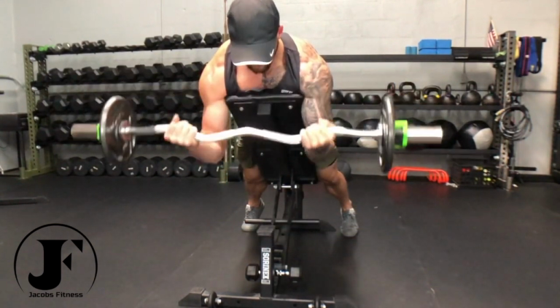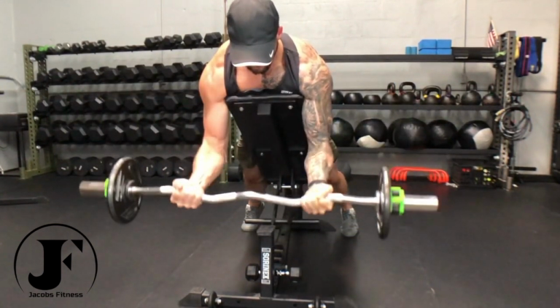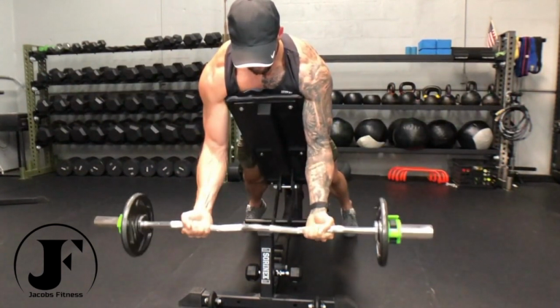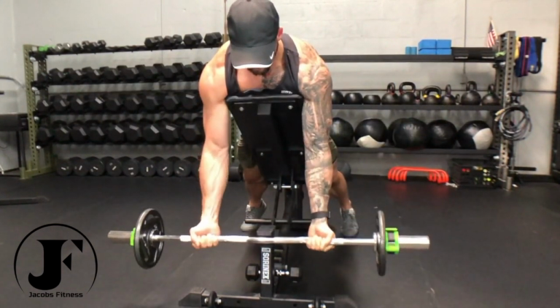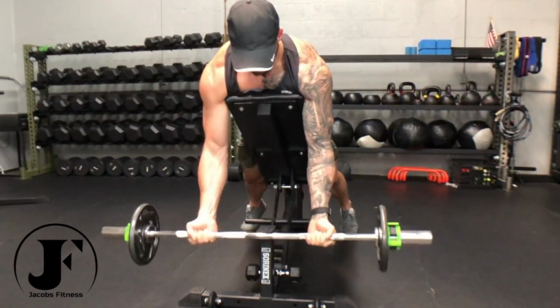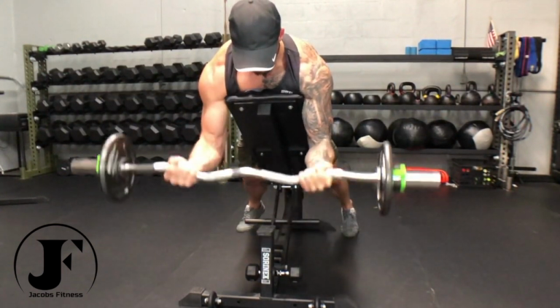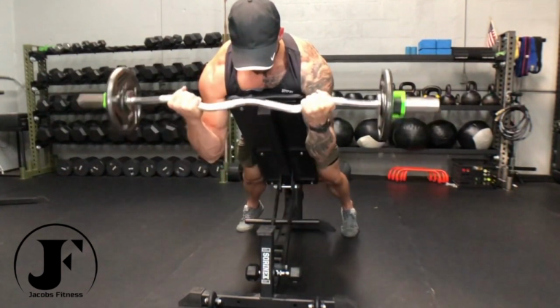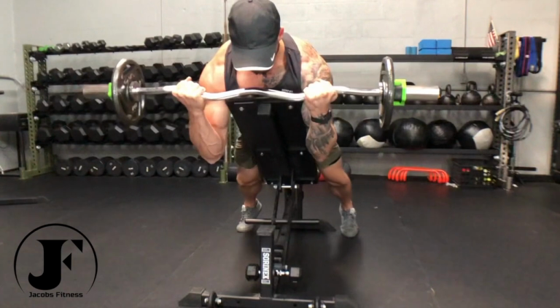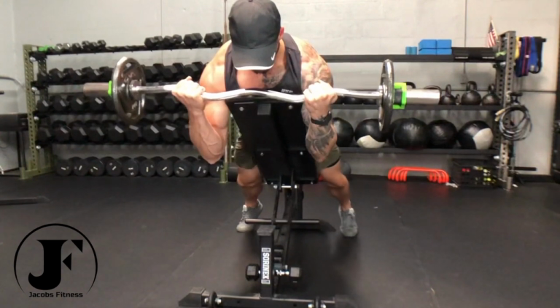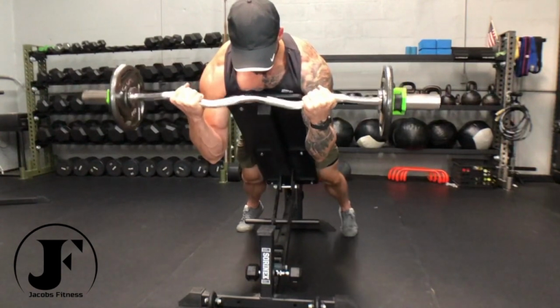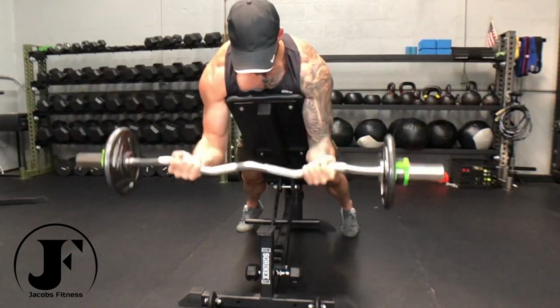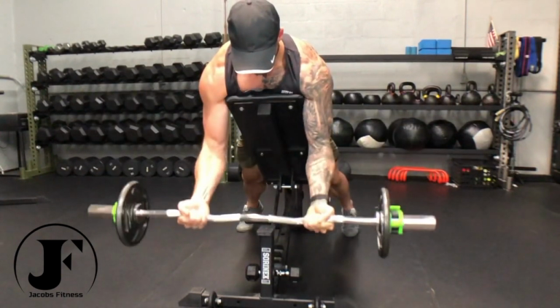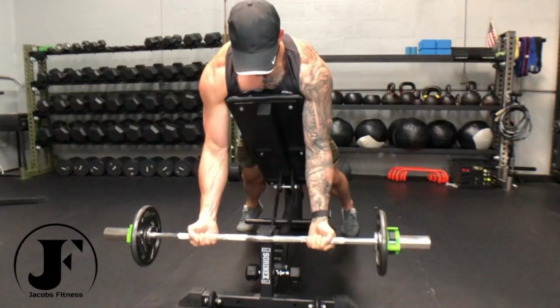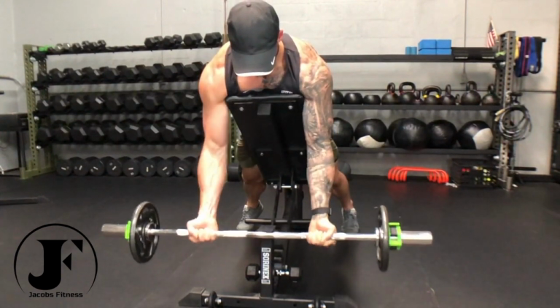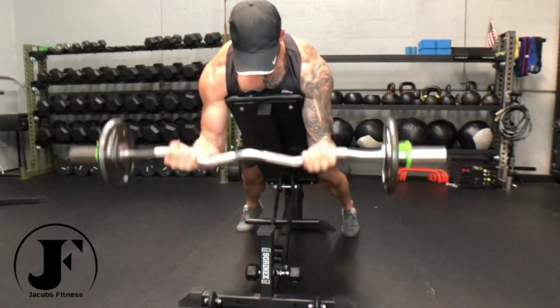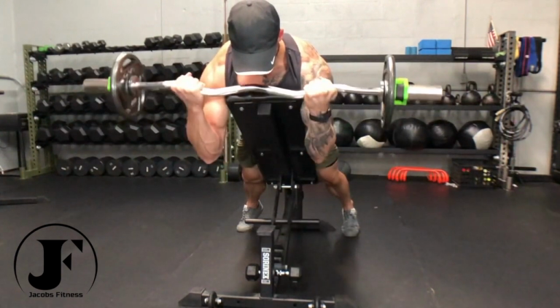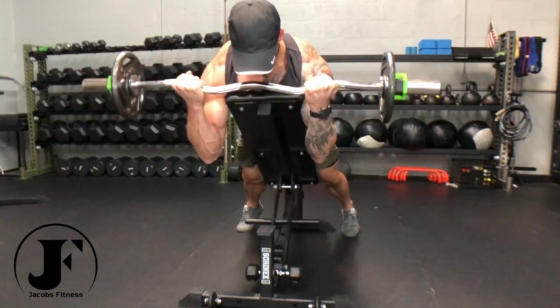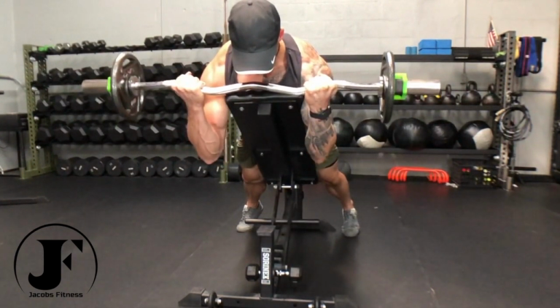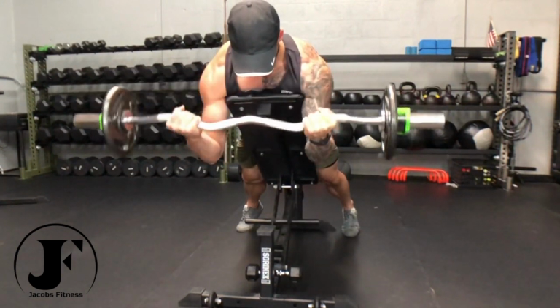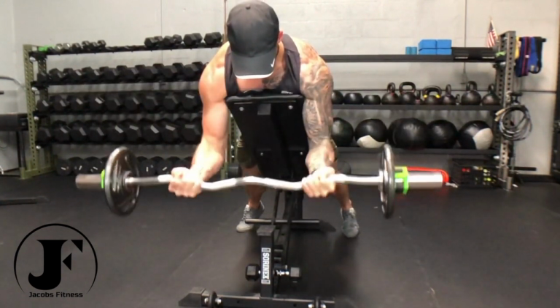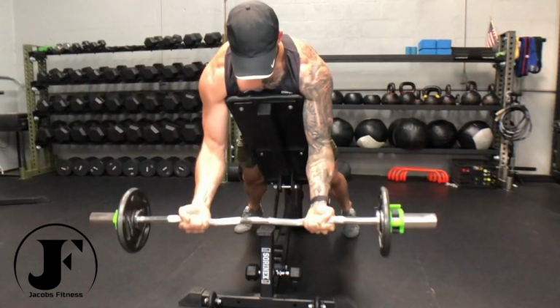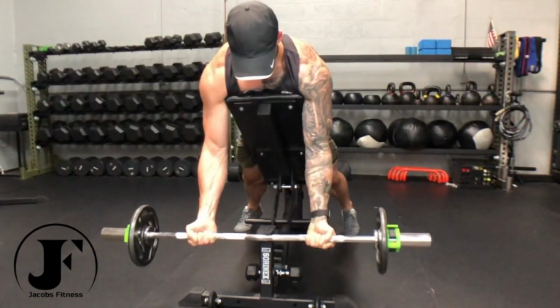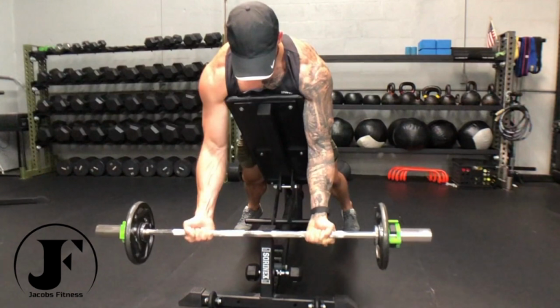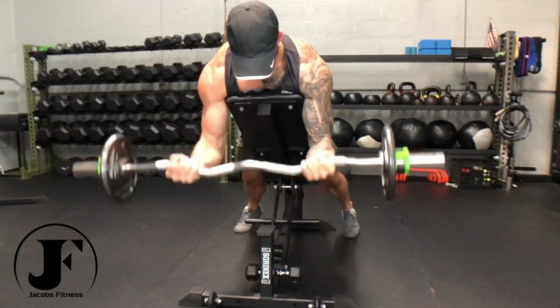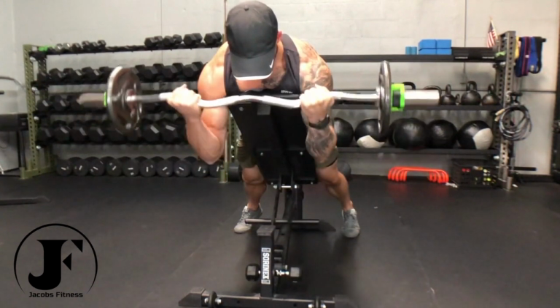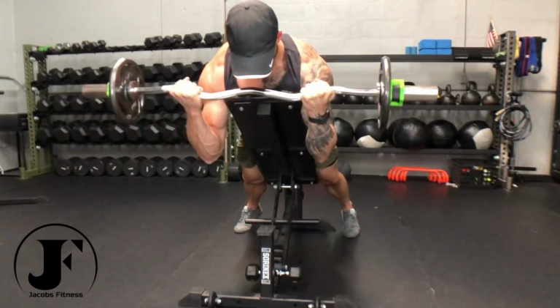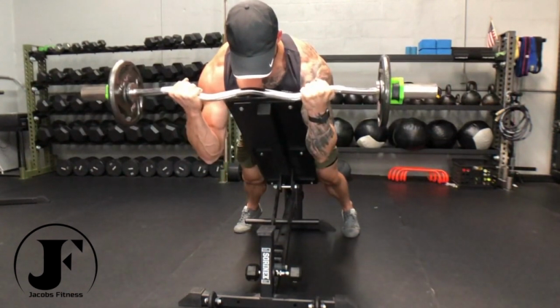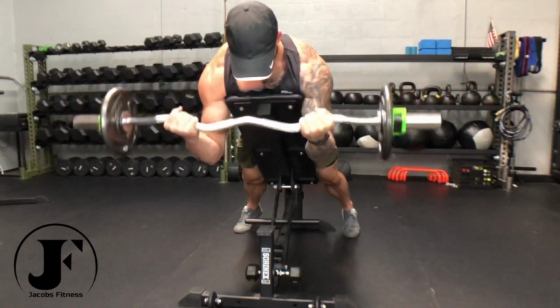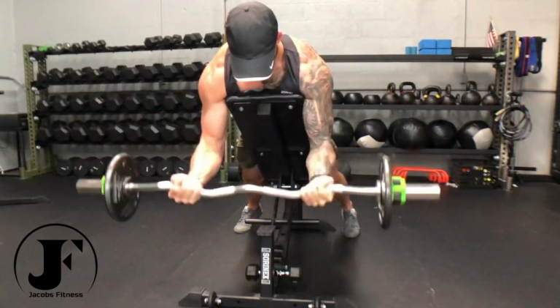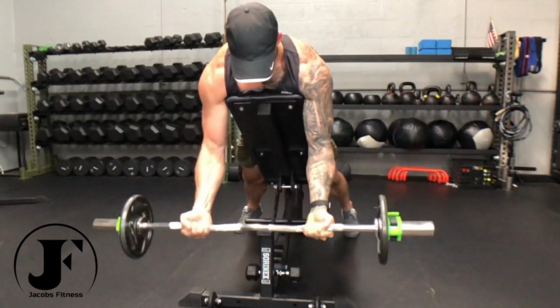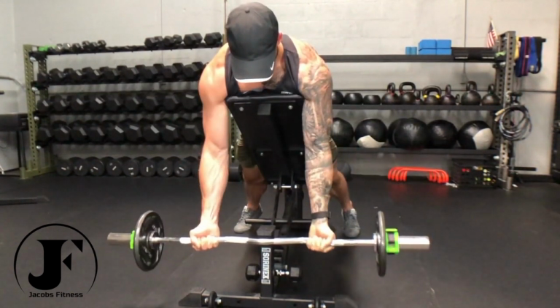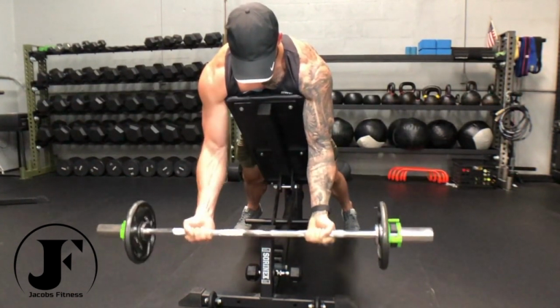Curl the bar as high as you can, driving your elbows inward and squeeze hard at the top. Lower the bar slowly, returning it to the starting position, slightly out in front of you.